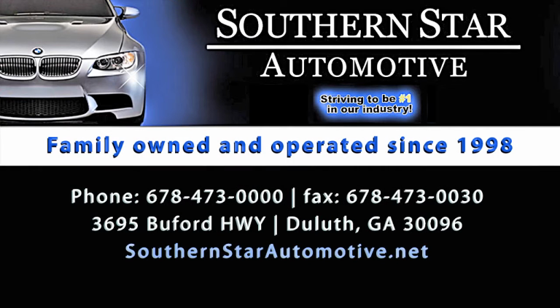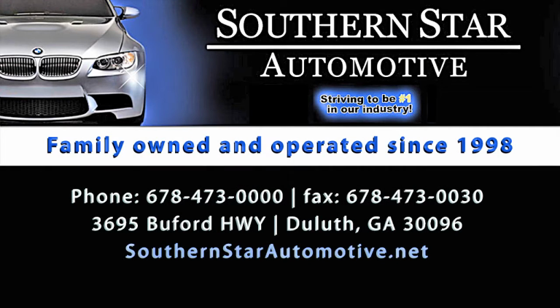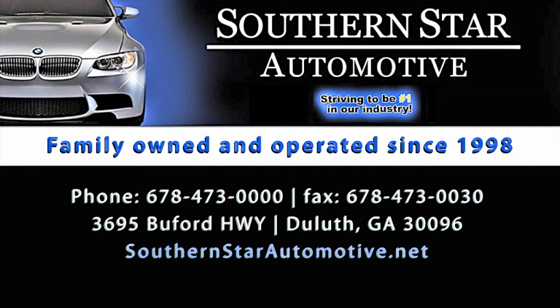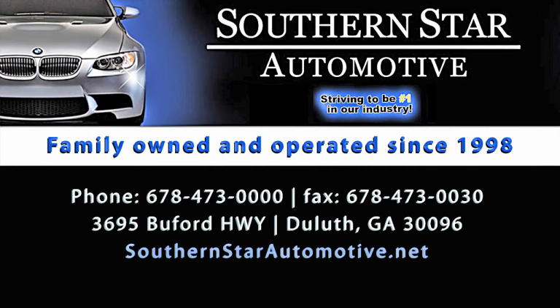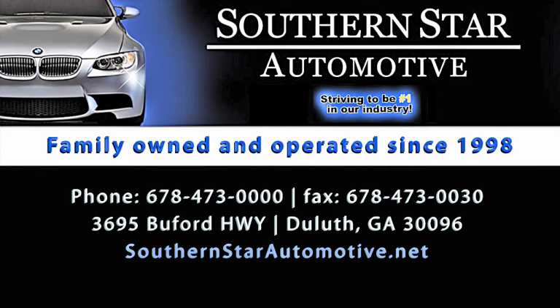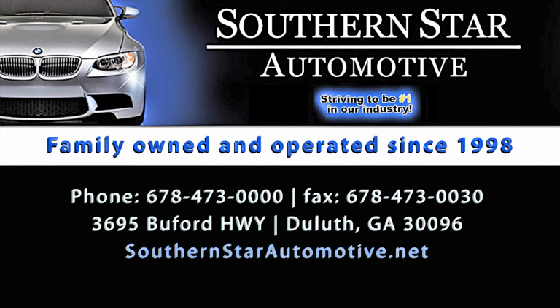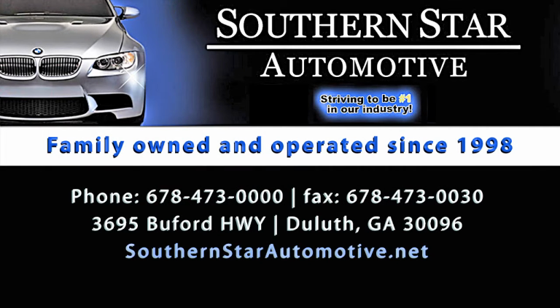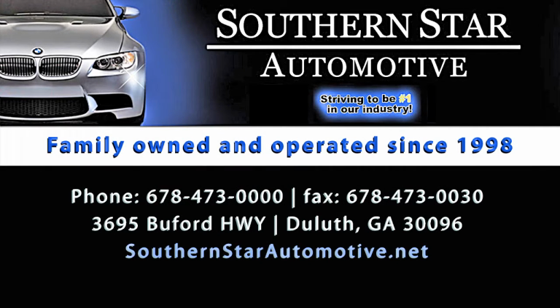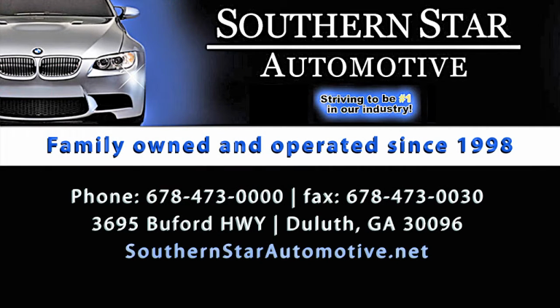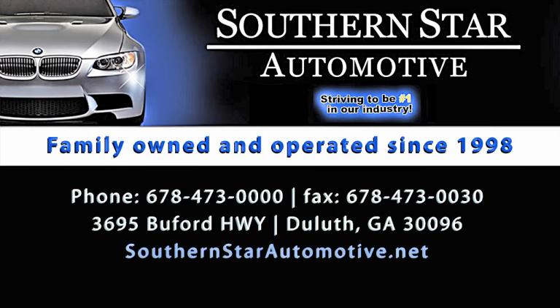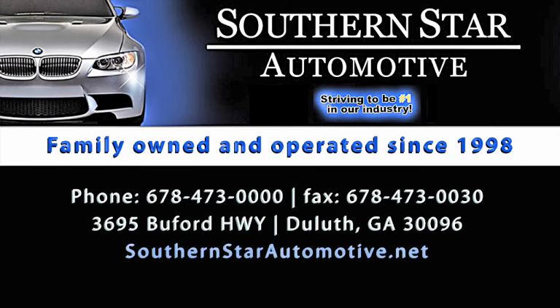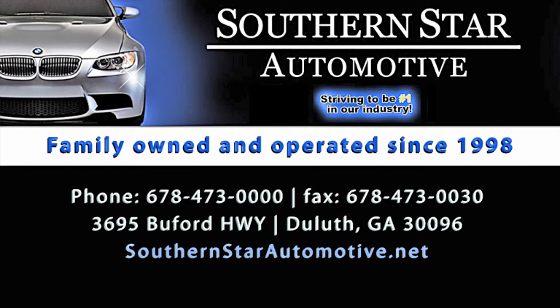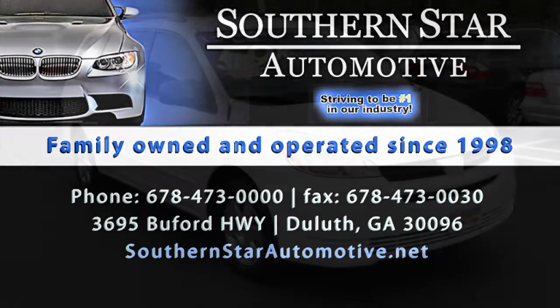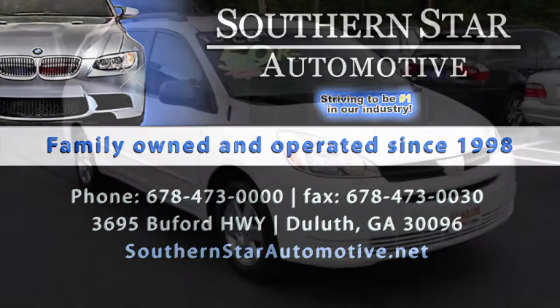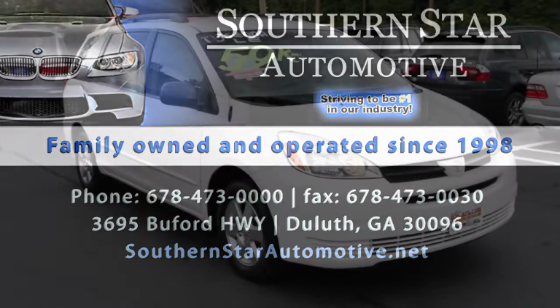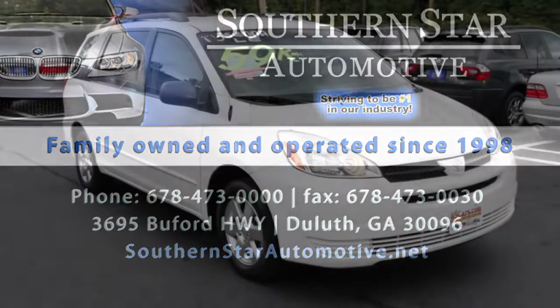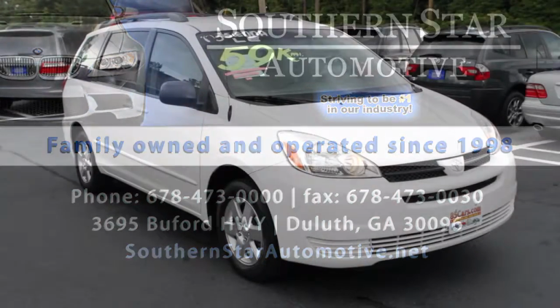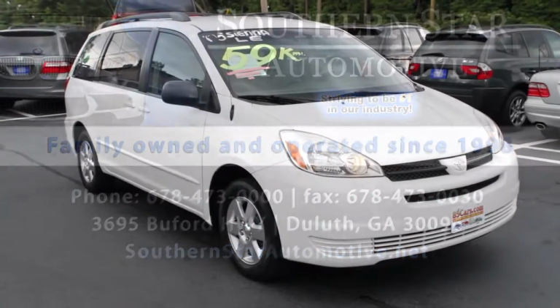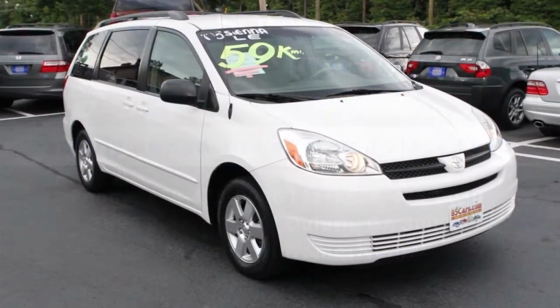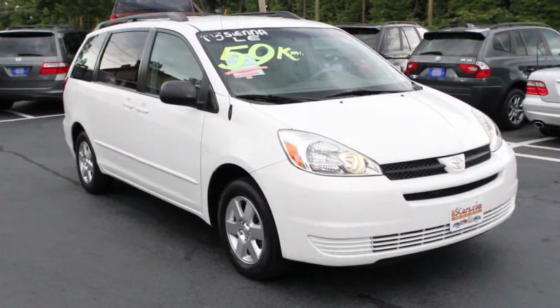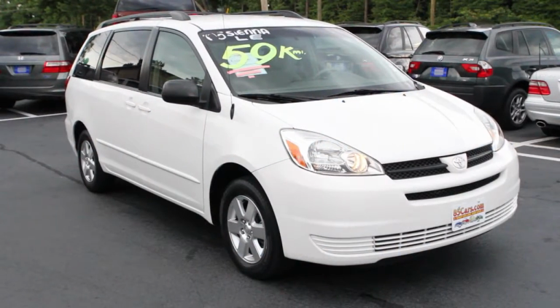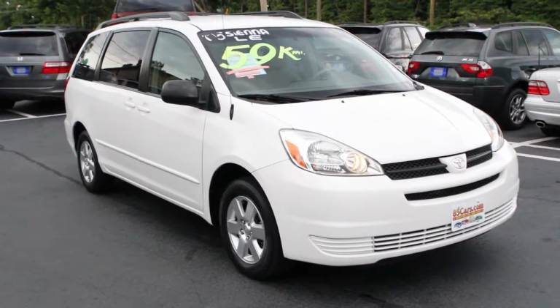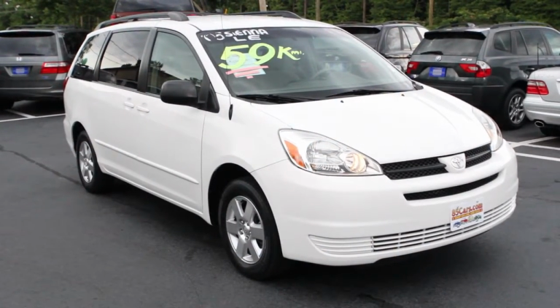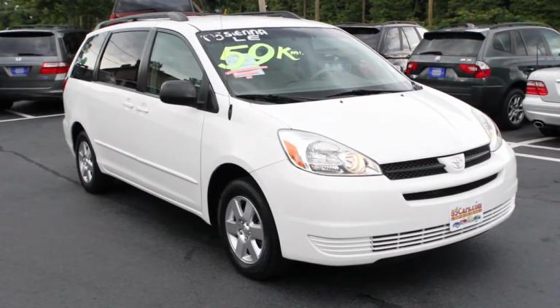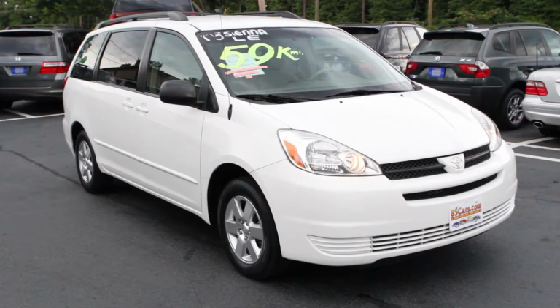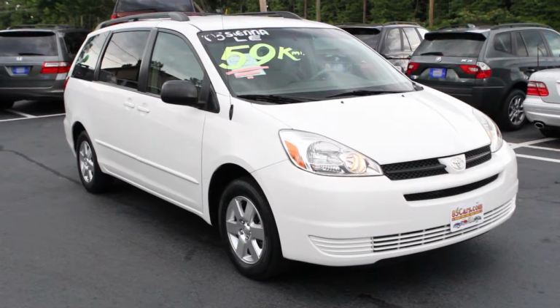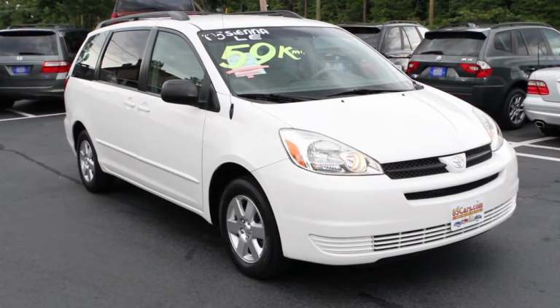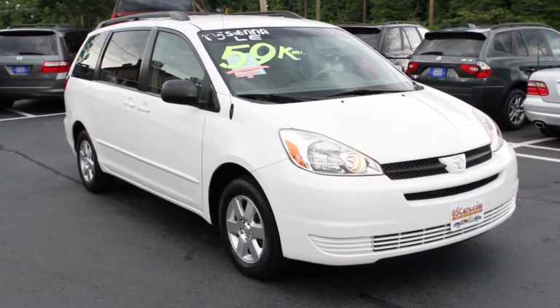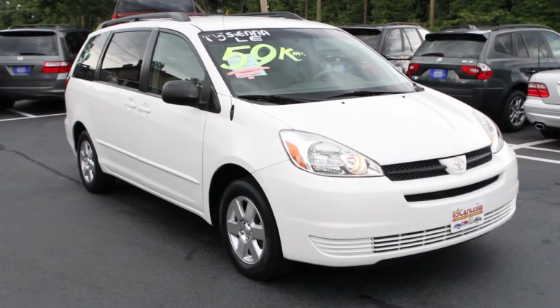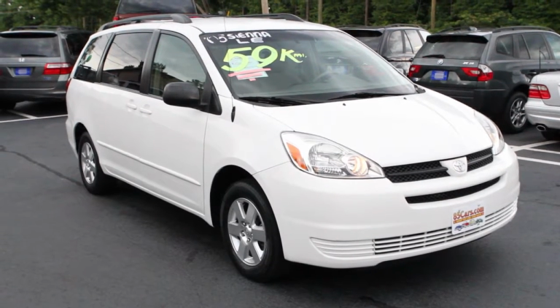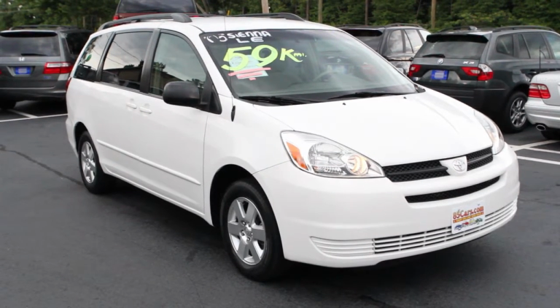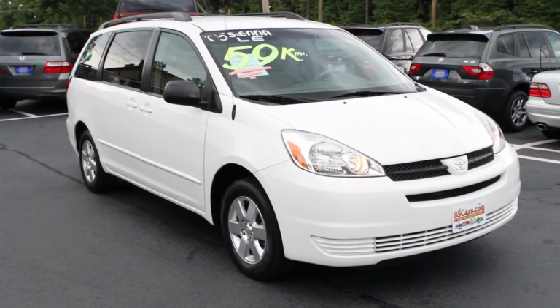Folks, welcome to Southern Star Automotive. We're a boutique style used car dealership in Duluth, Georgia. 15 years in the business, over 10,000 cars sold, and we want to show you a vehicle that we just arrived.